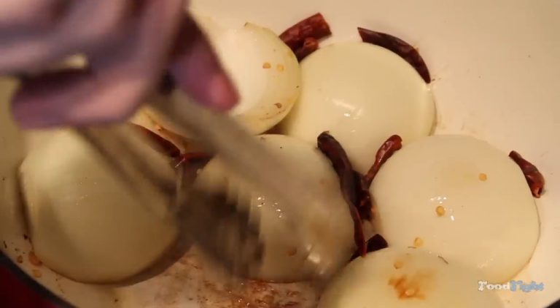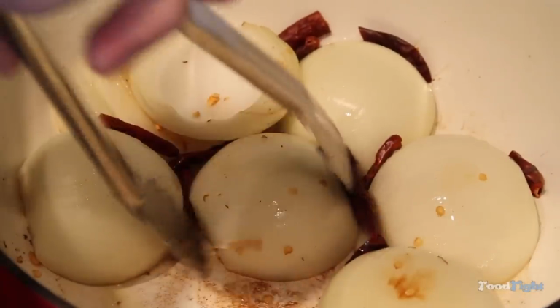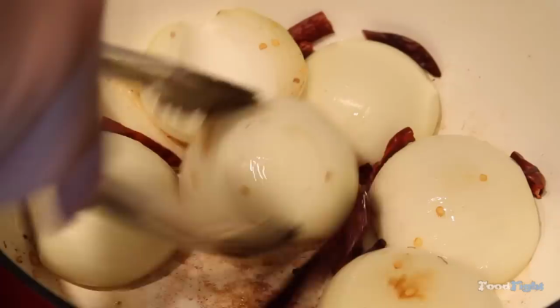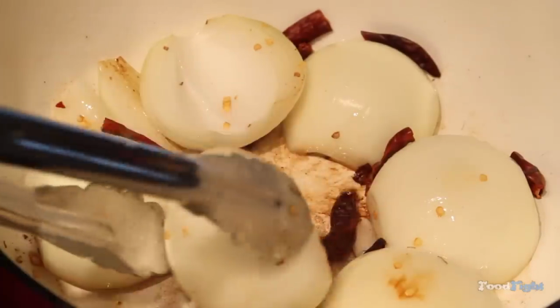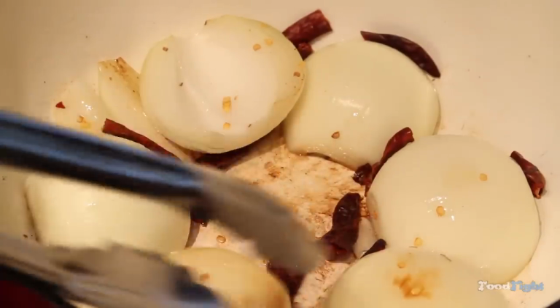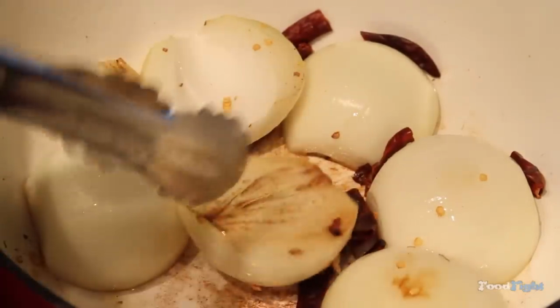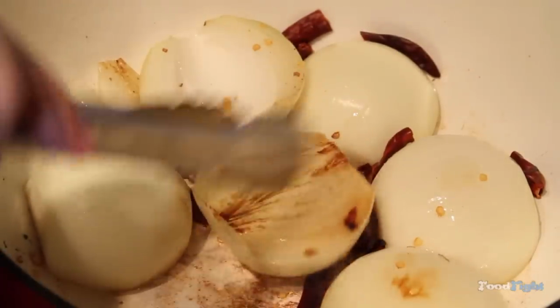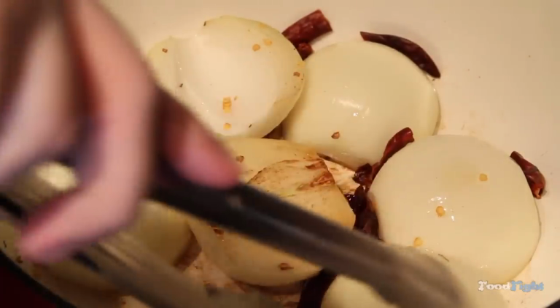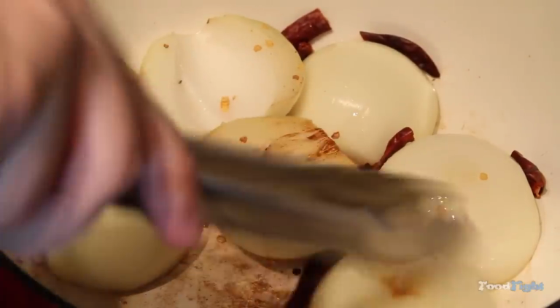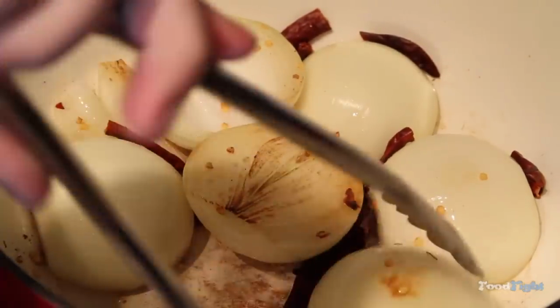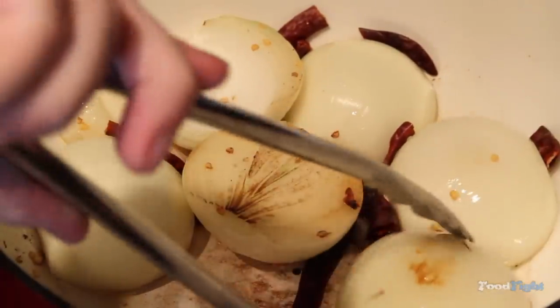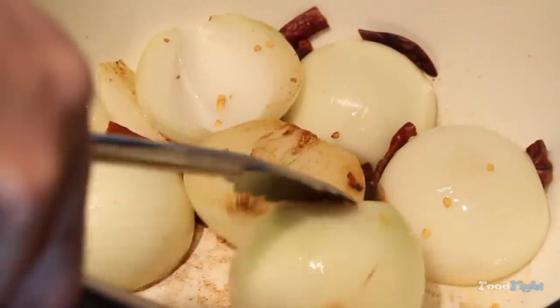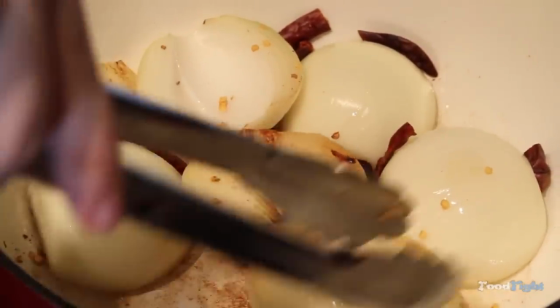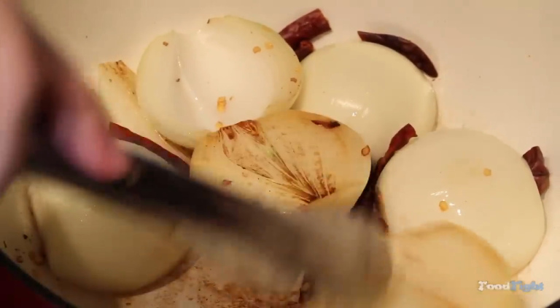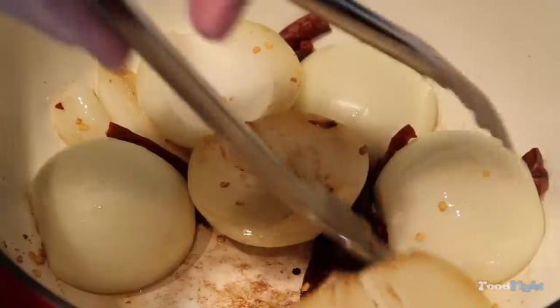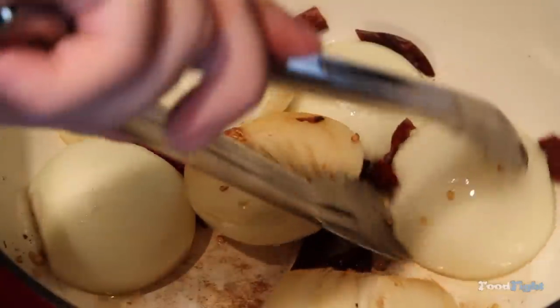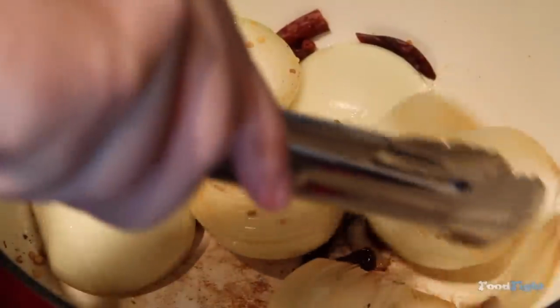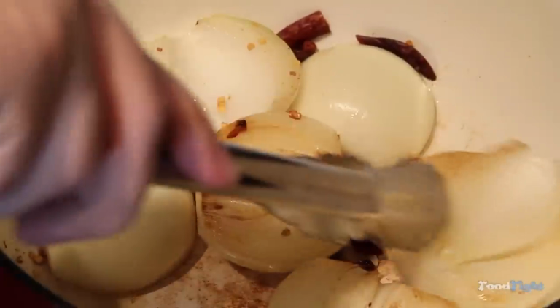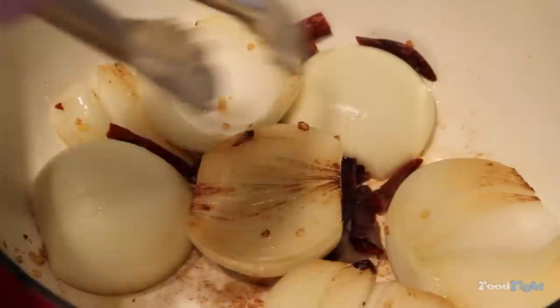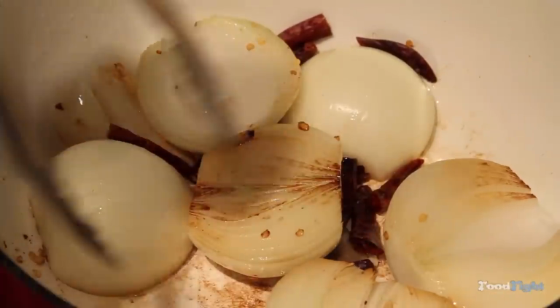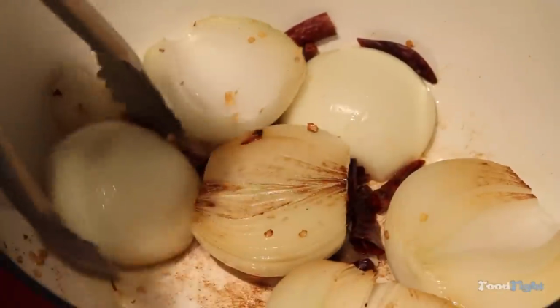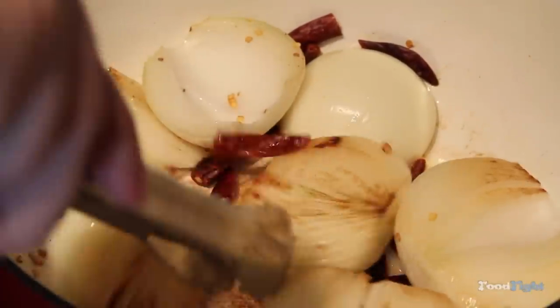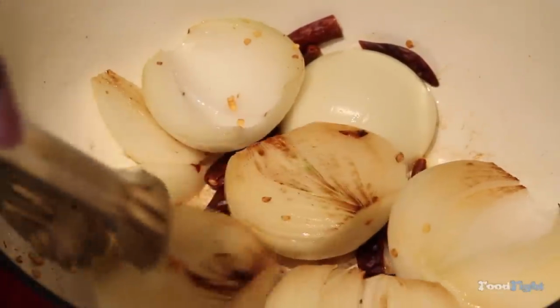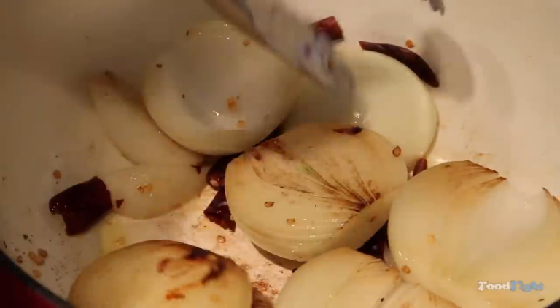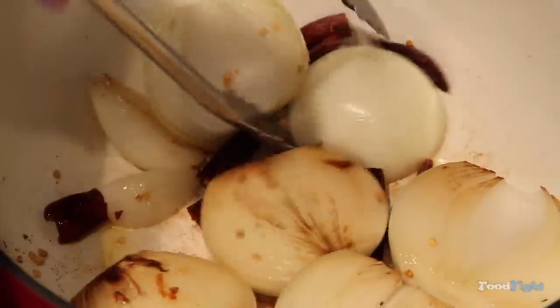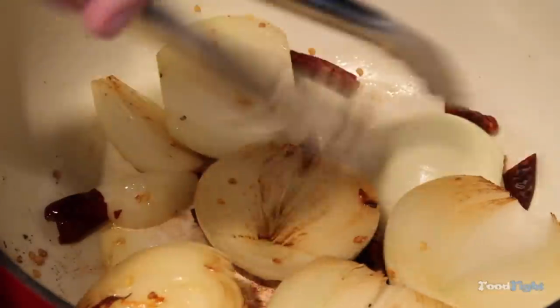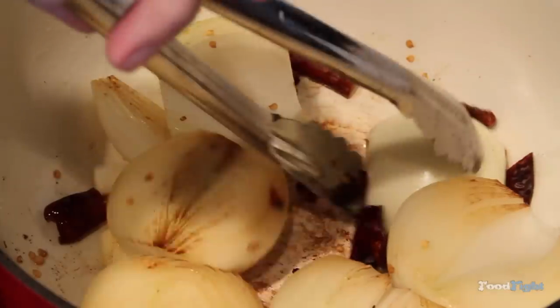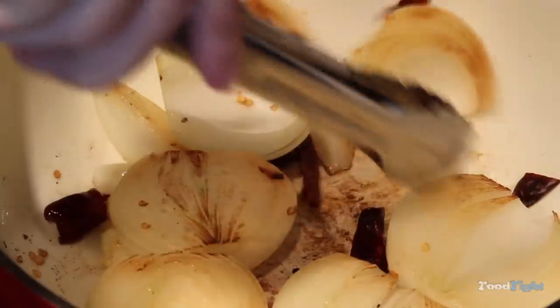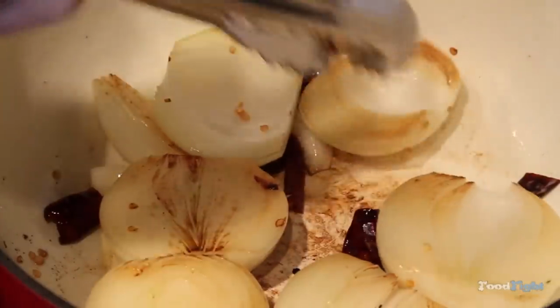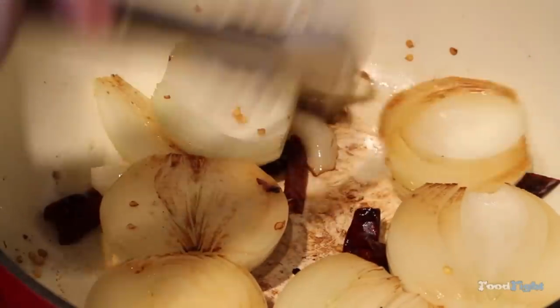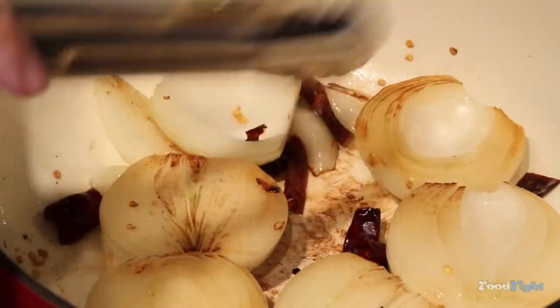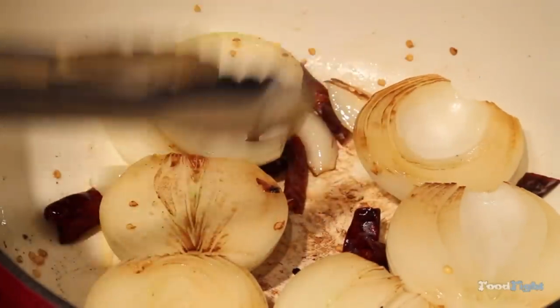You can see we're getting some color here, so I'm going to flip these and start getting some color on the other side. If you look at the bottom of the pan, you can see all that beautiful brown fond. We're going to deglaze that later, and that's going to make our glaze super, super flavorful.